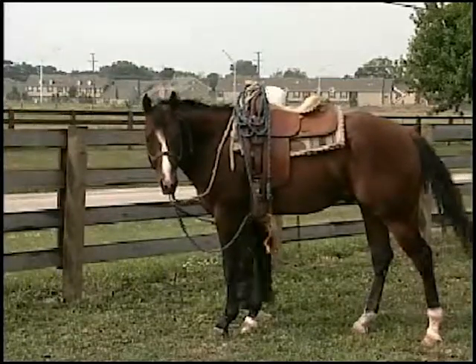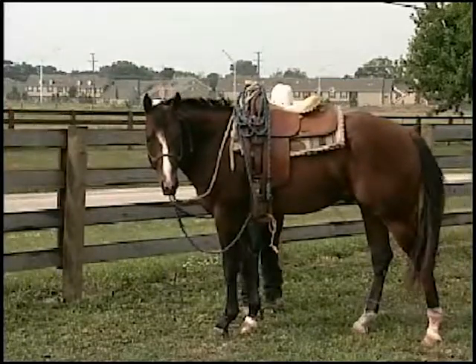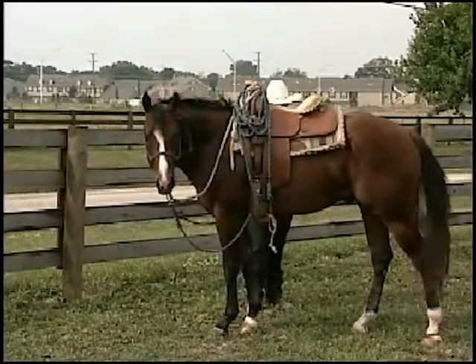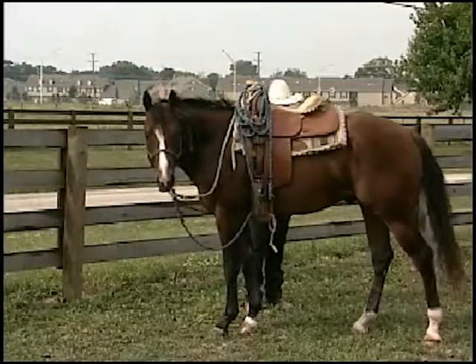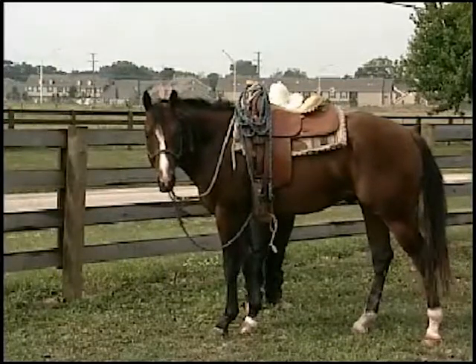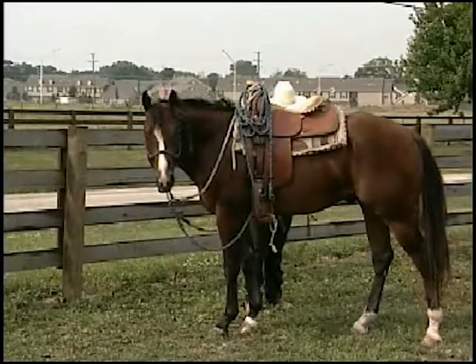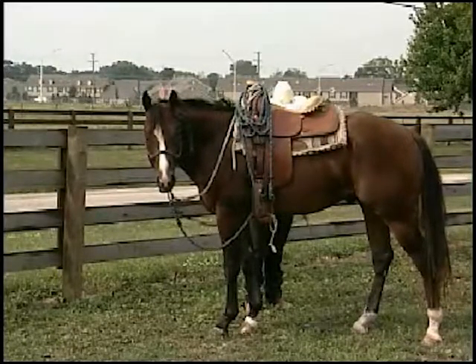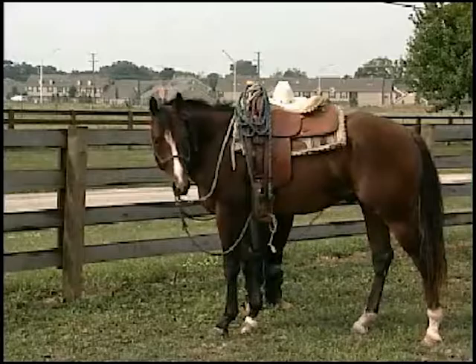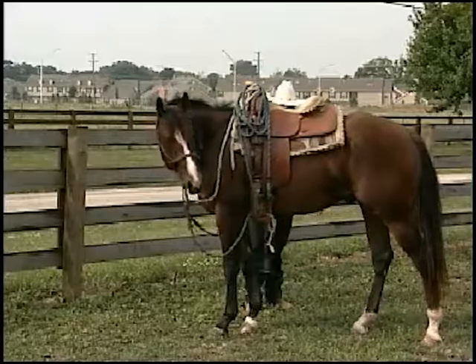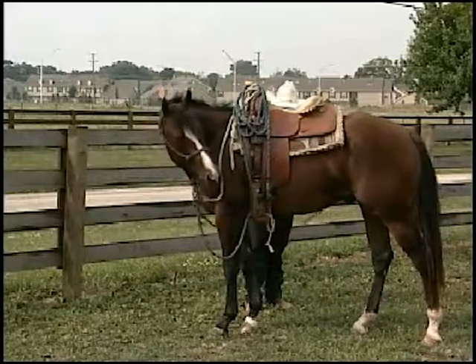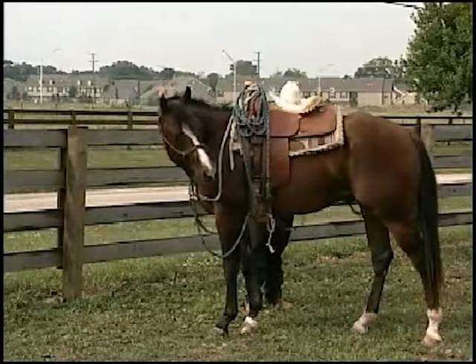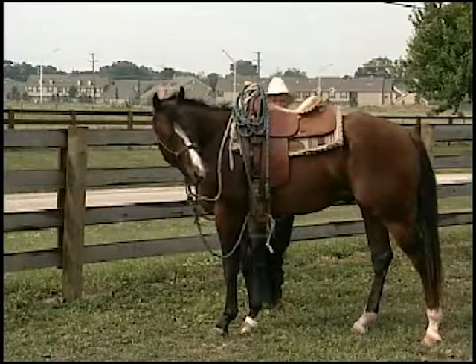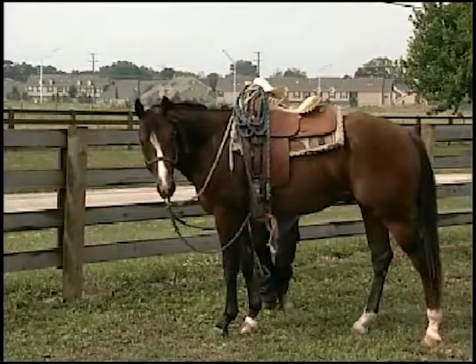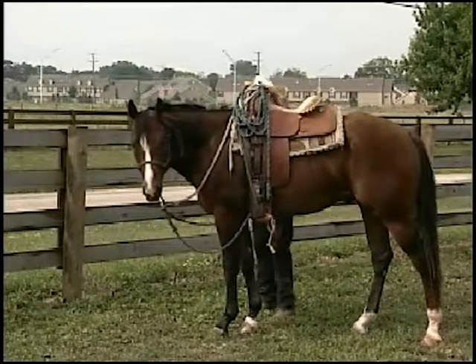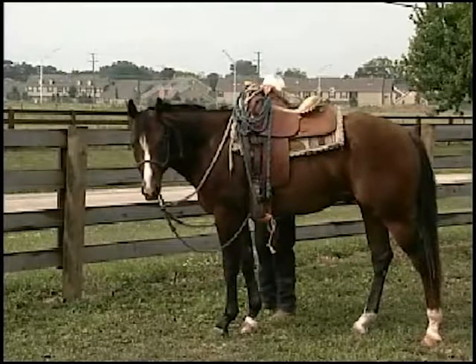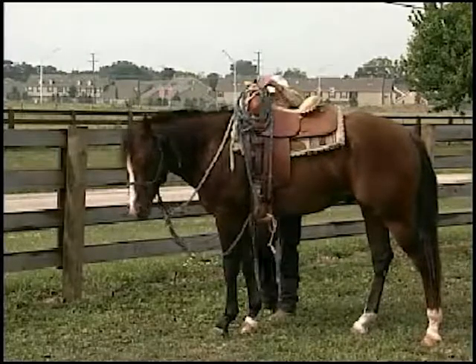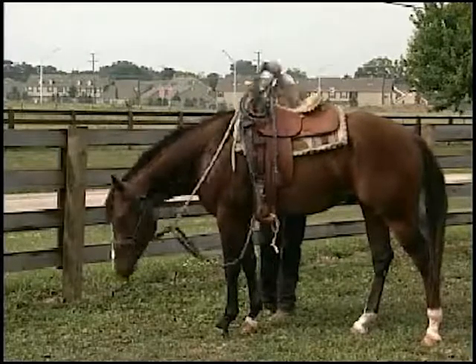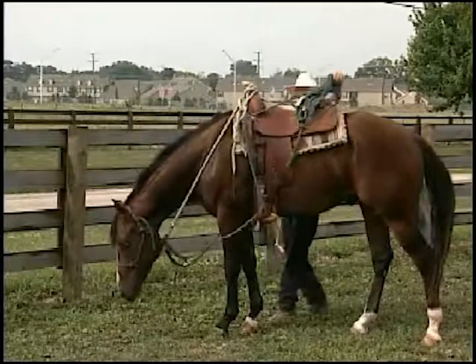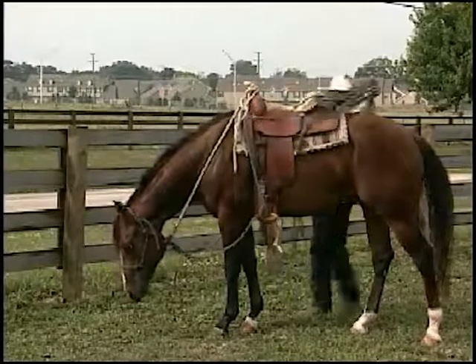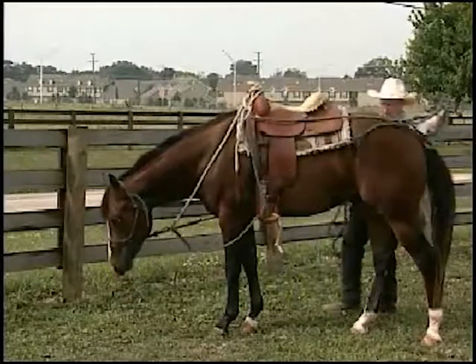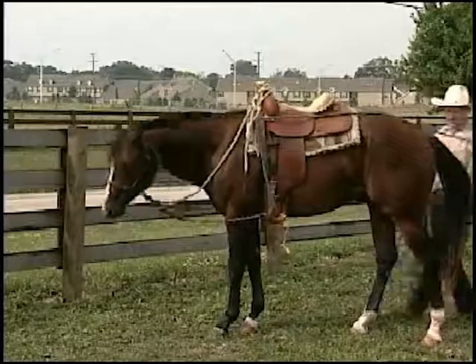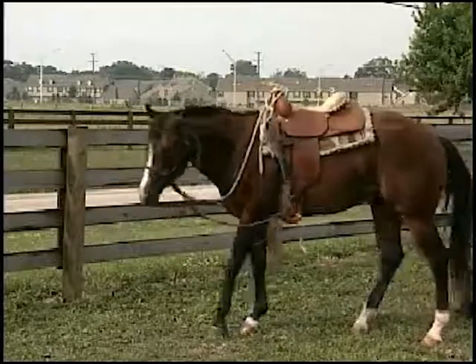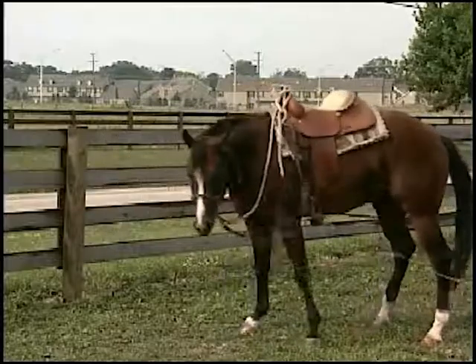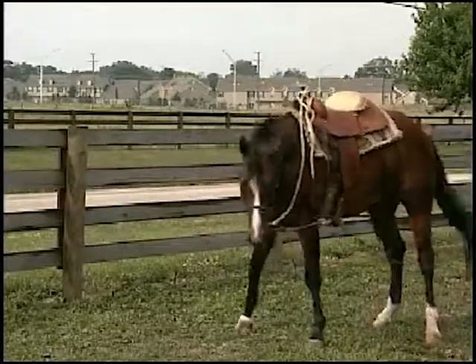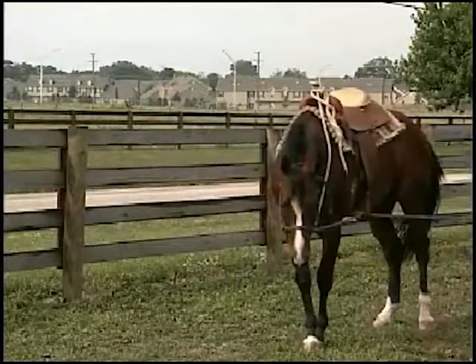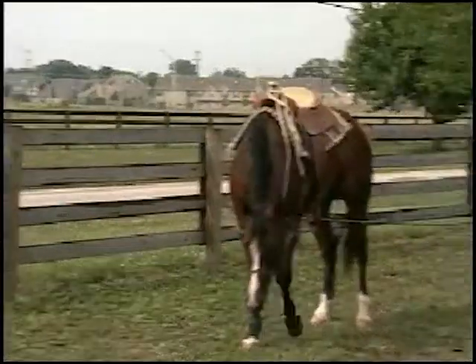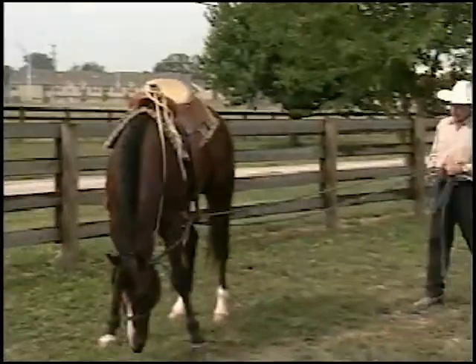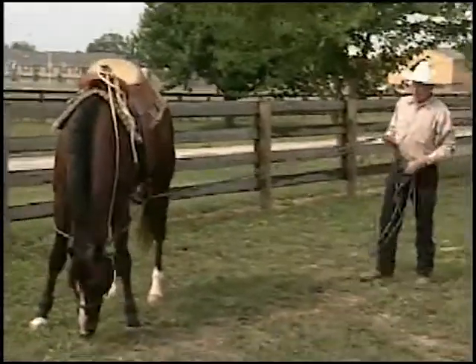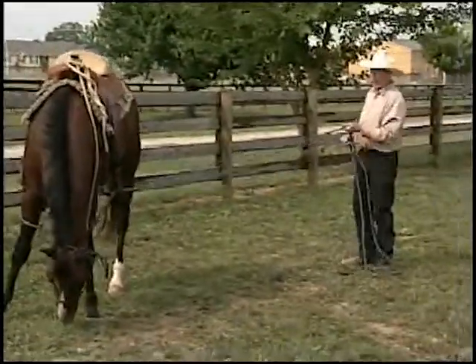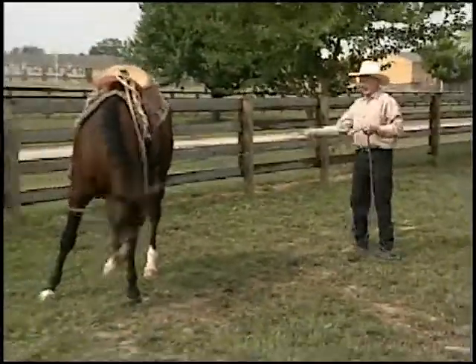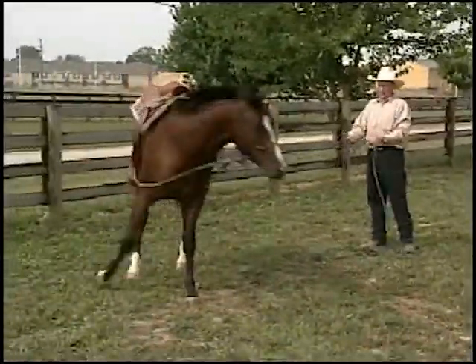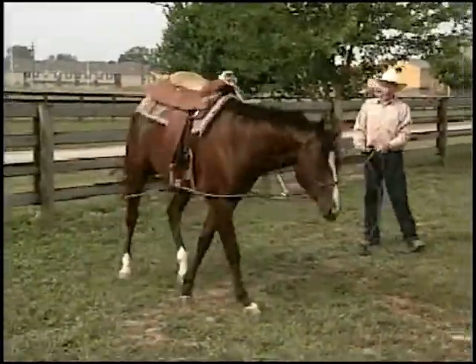You notice I don't baby him with the lines. As a matter of fact, I like to bop the lines against his body, let him get used to things touching him. We'll get the lines, I'll step around behind him, and we'll march him off into a circle to the left.